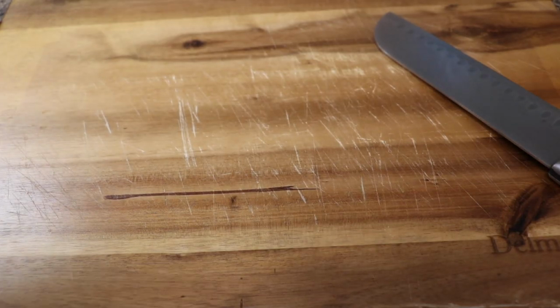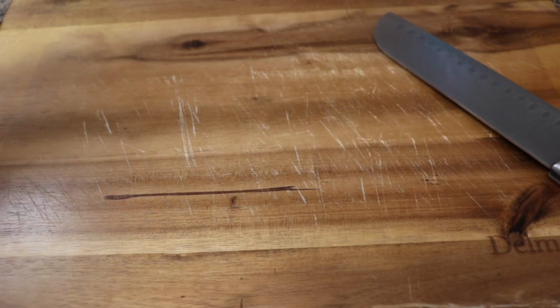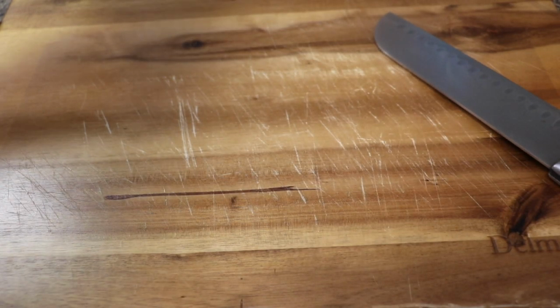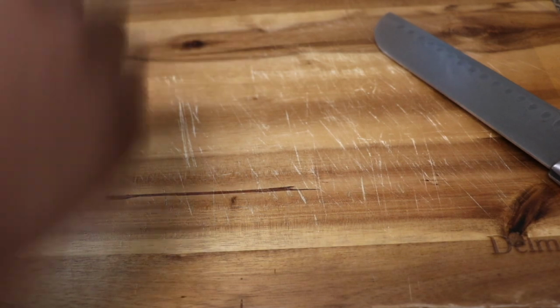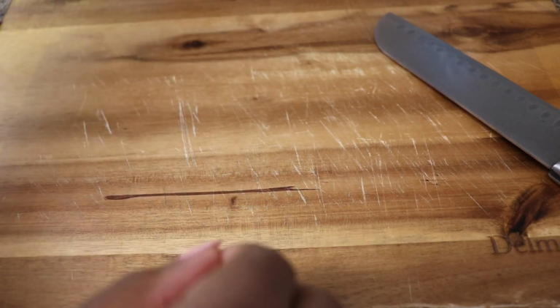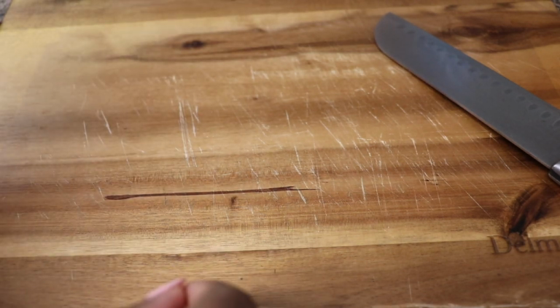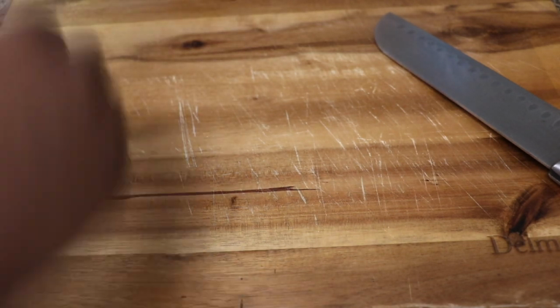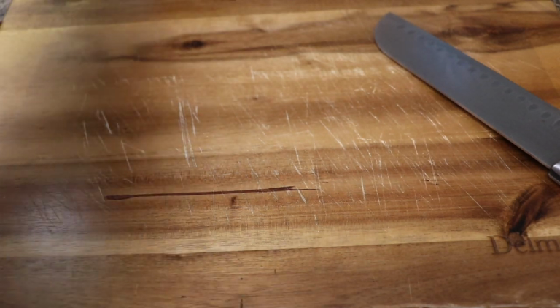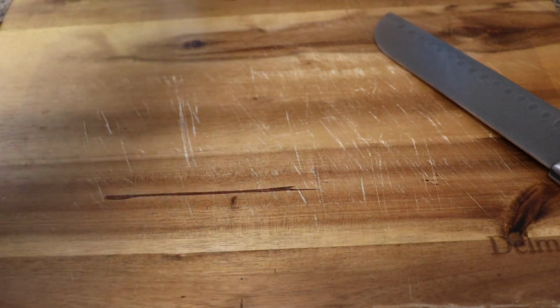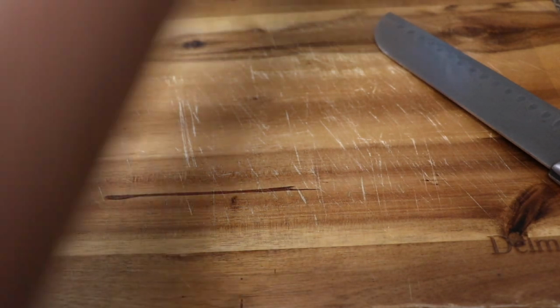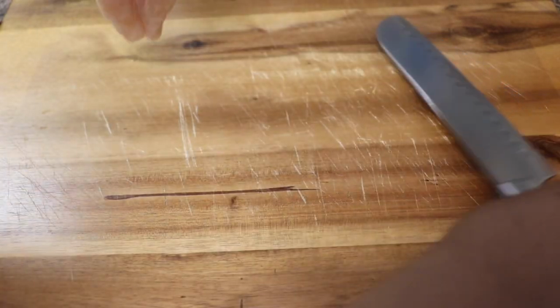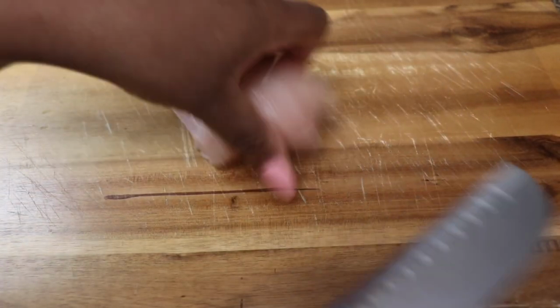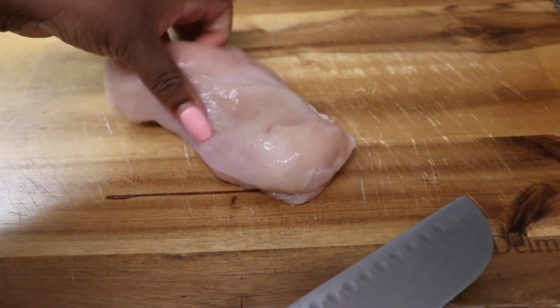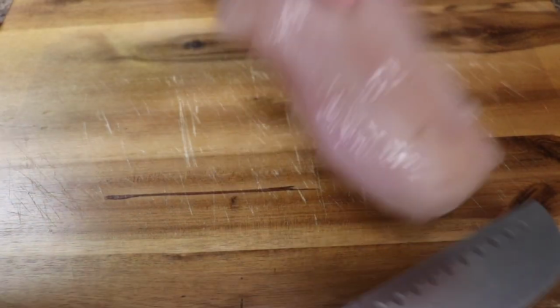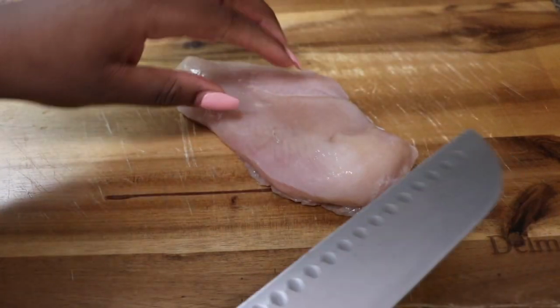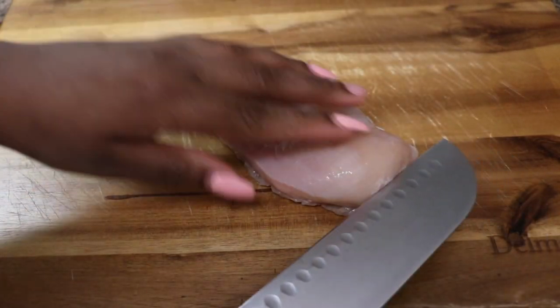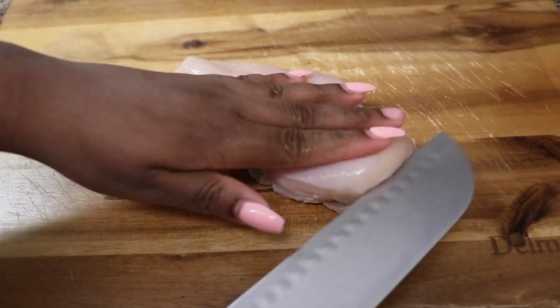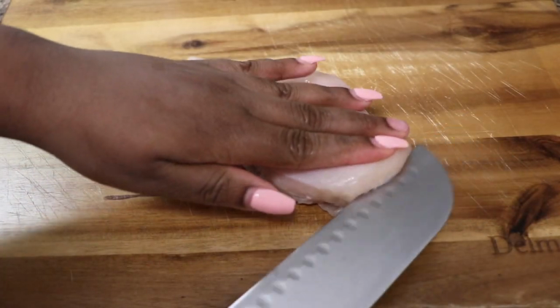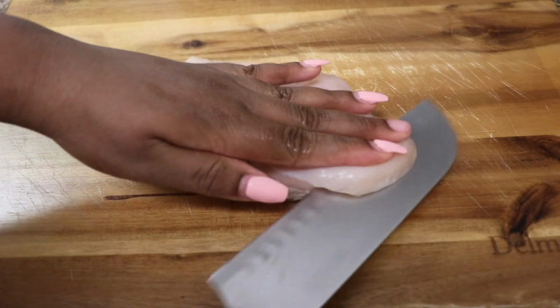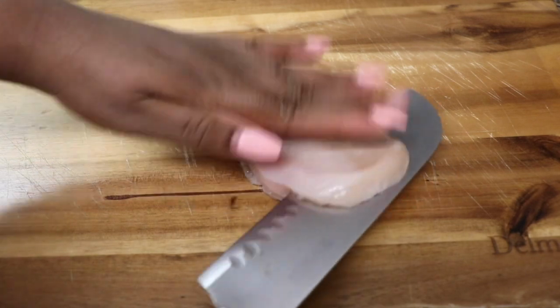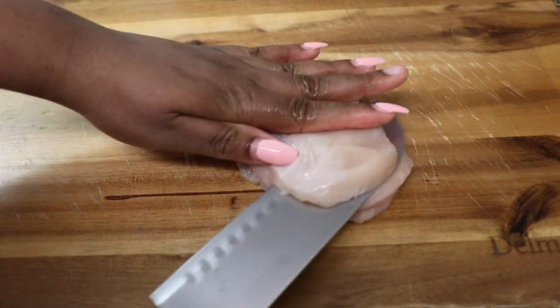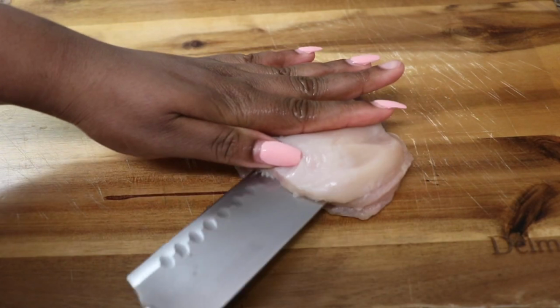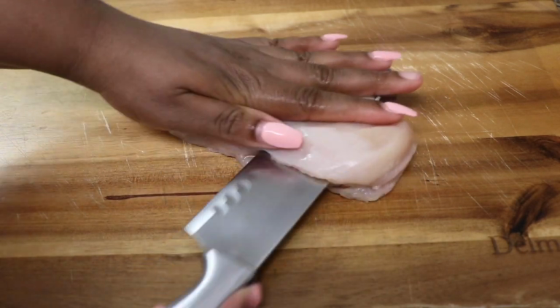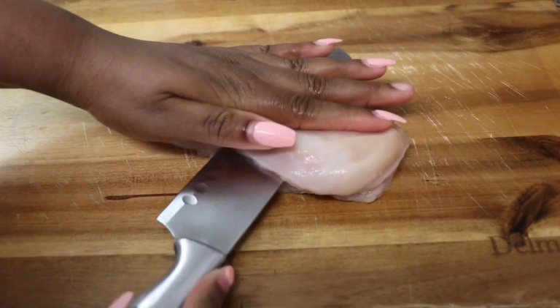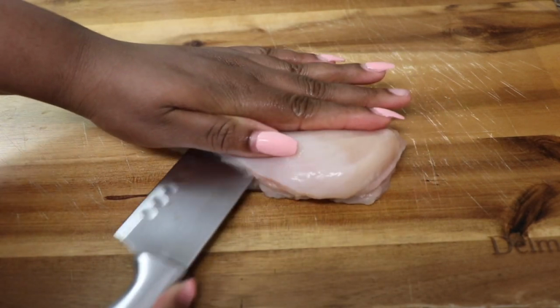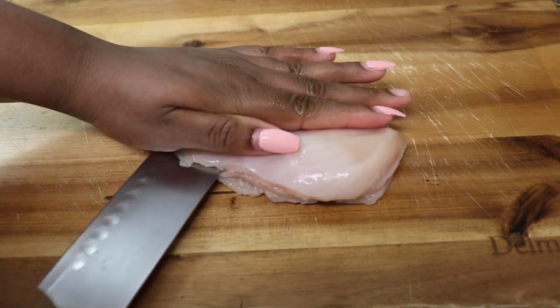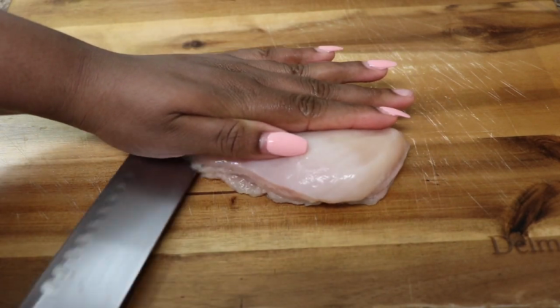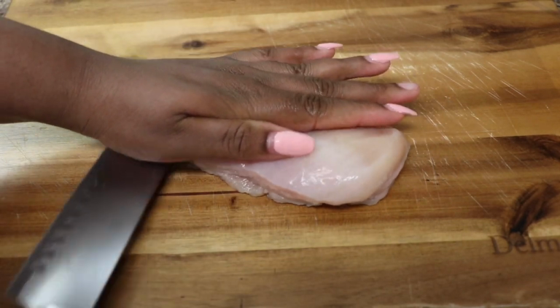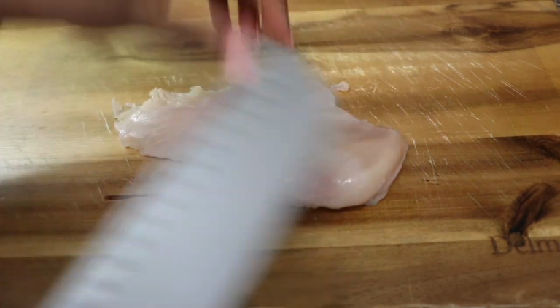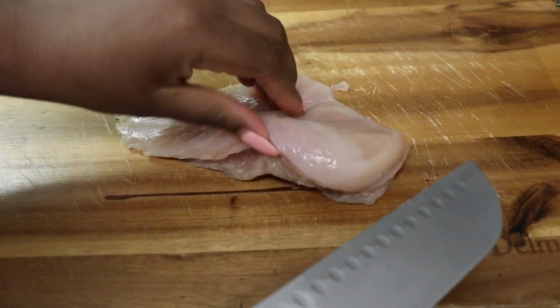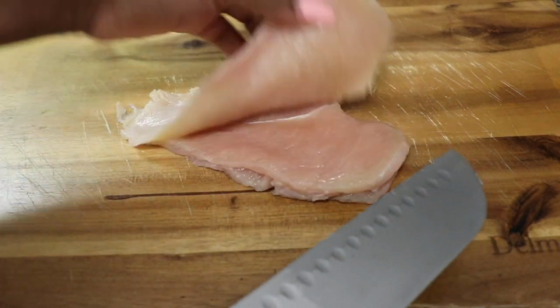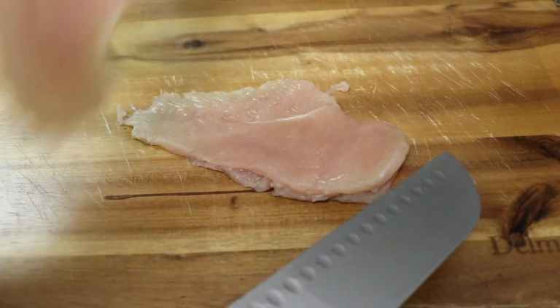Hi guys, welcome back to my channel. Today we're going to be cooking chicken parmesan sliders, so let's get started. We're going to first start off by splitting our chicken breast into two pieces.